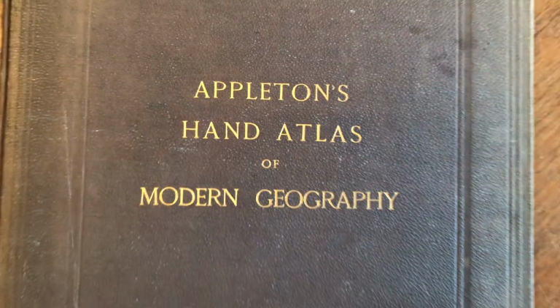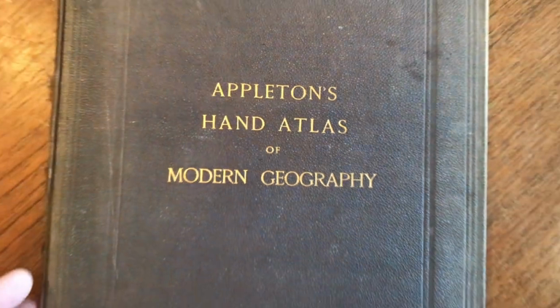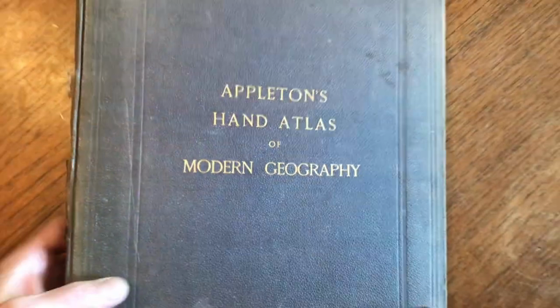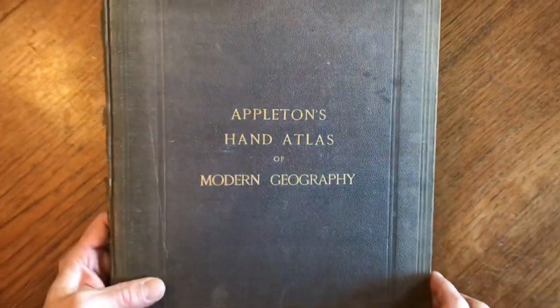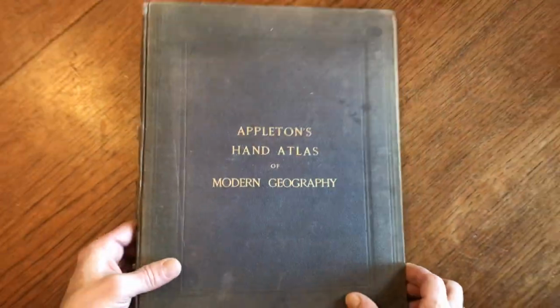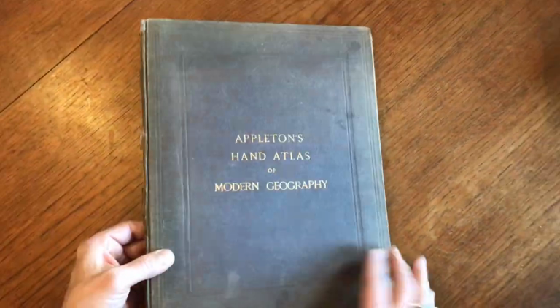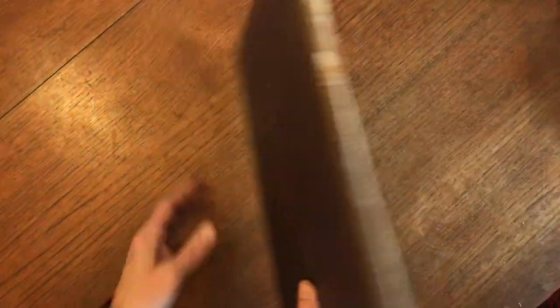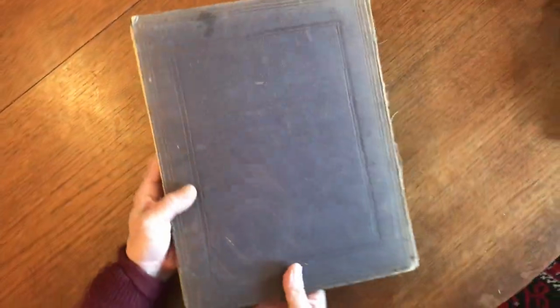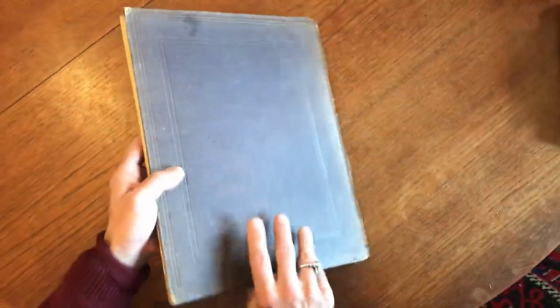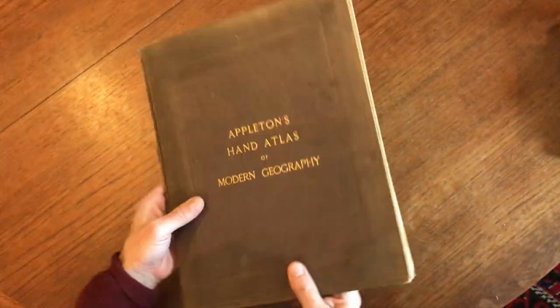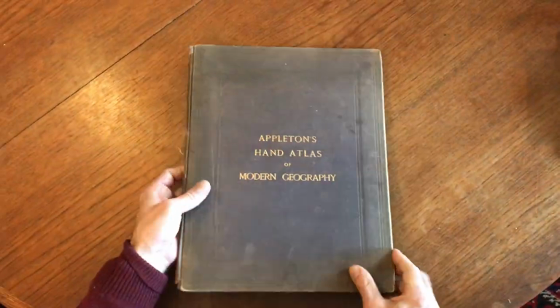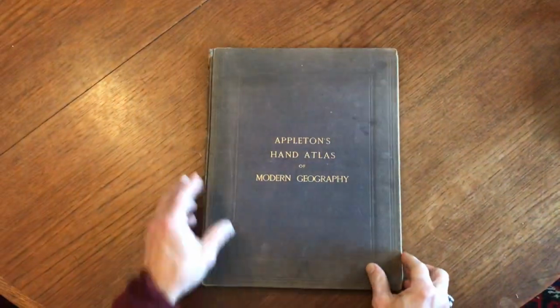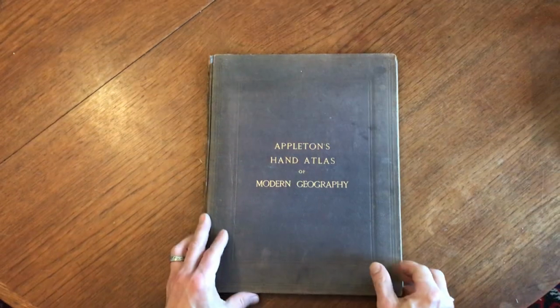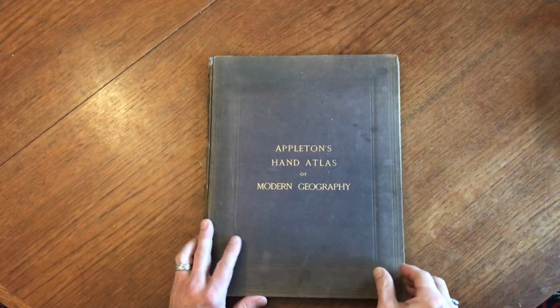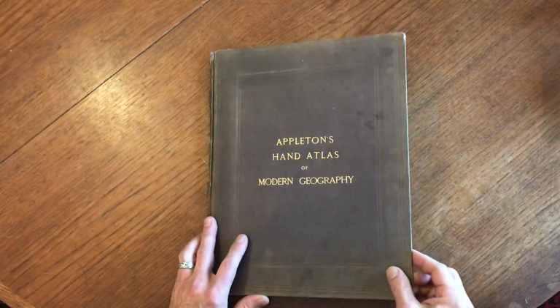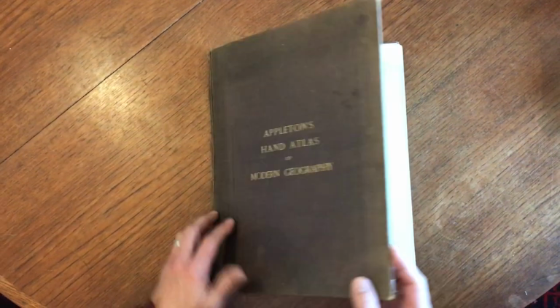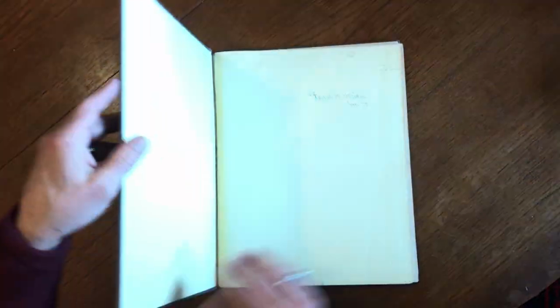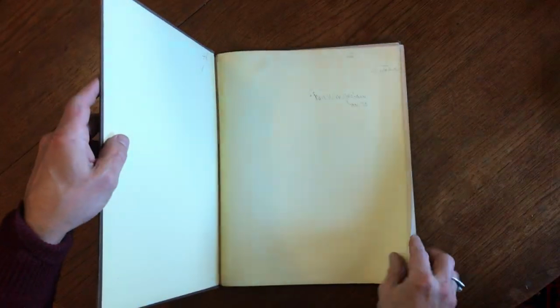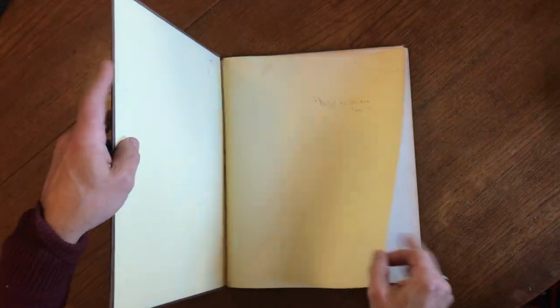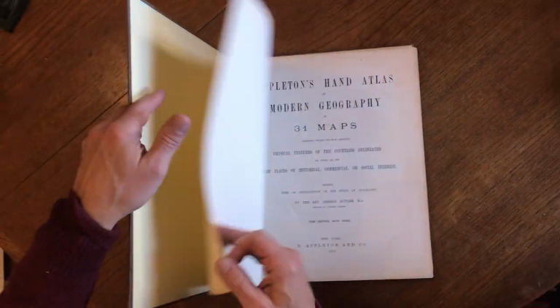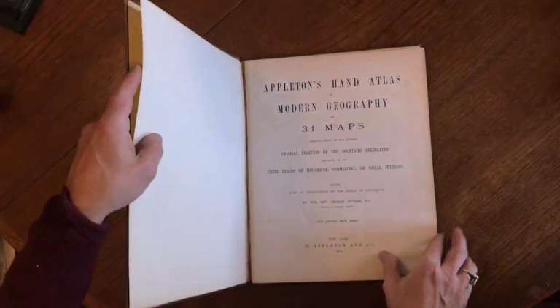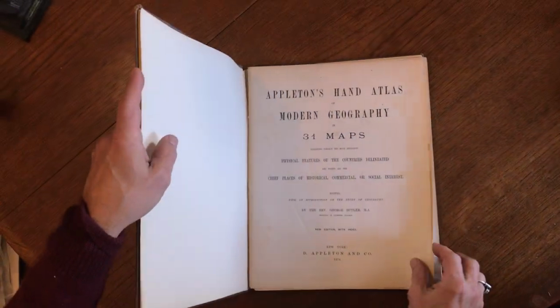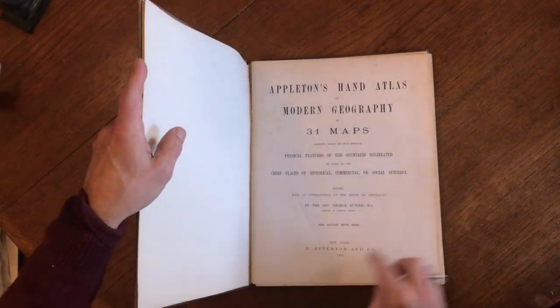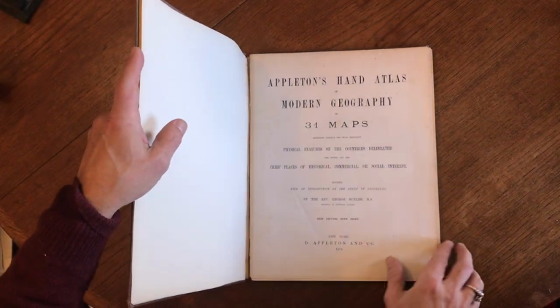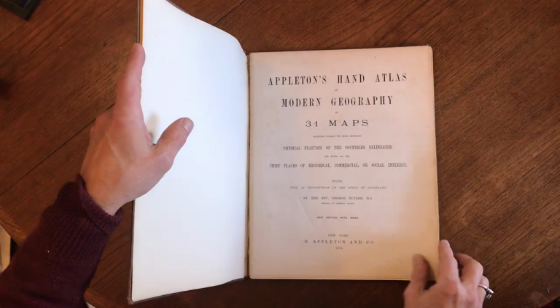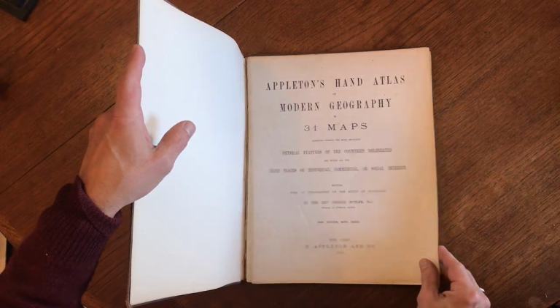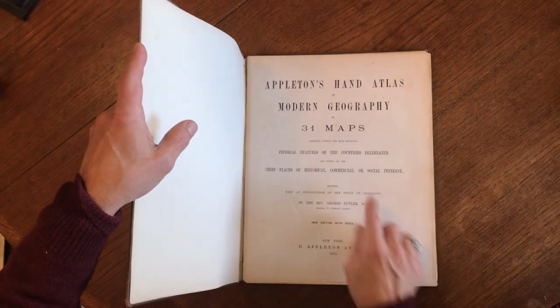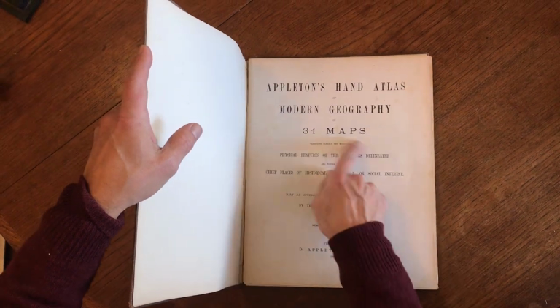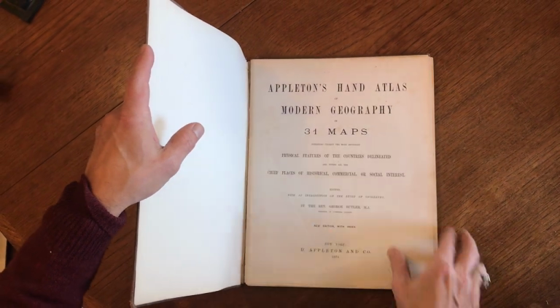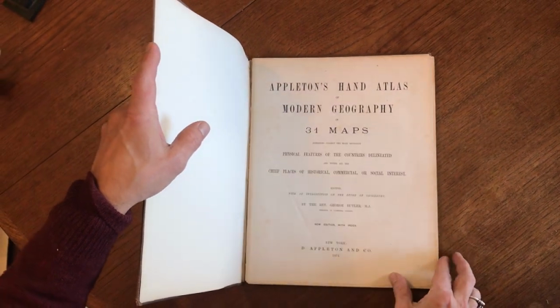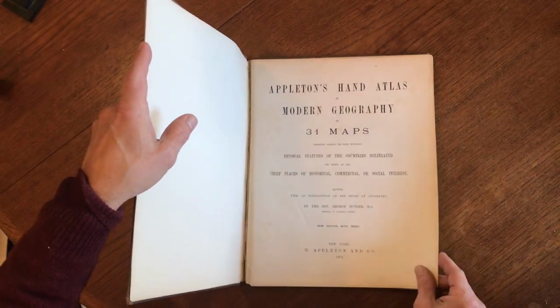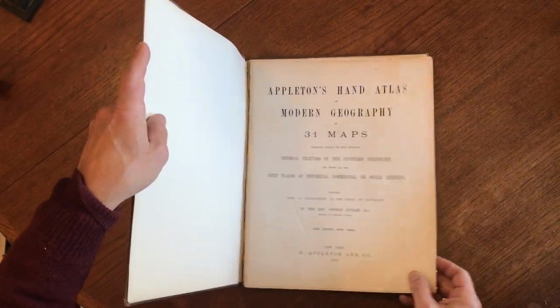Take a look at this 19th century atlas of the world — modern geography. It's an uncommon atlas, issued in New York by Appleton, 1874, with 31 maps.